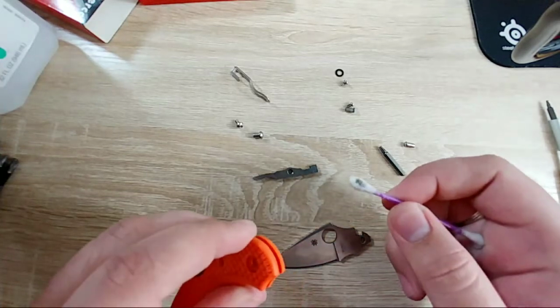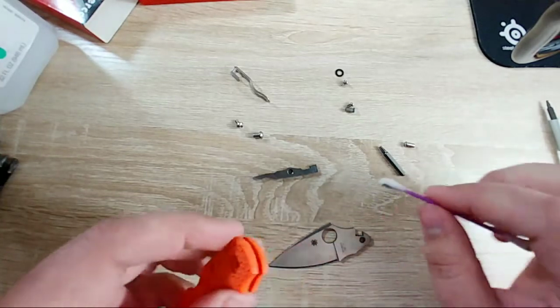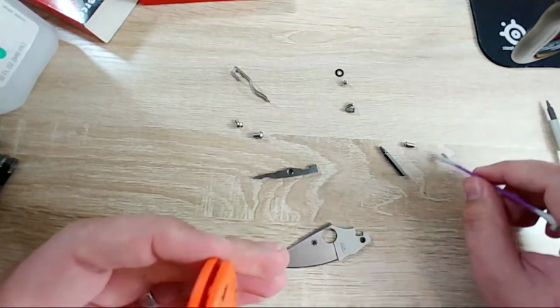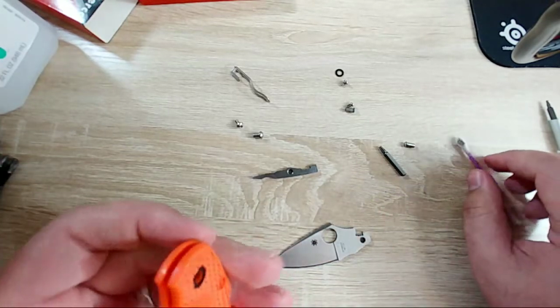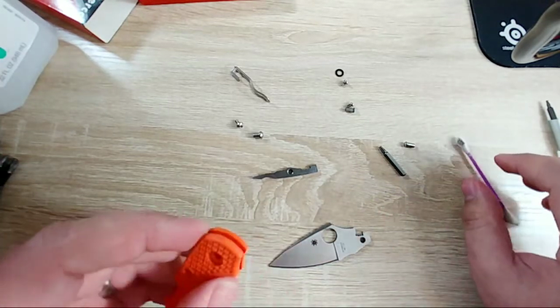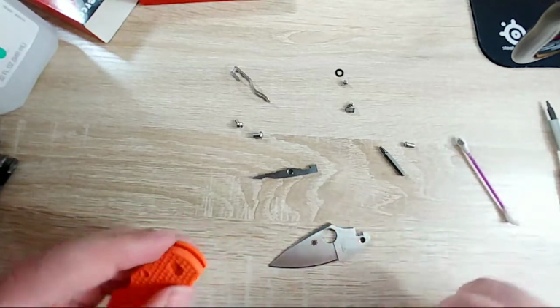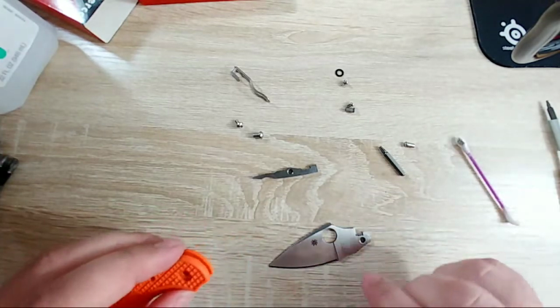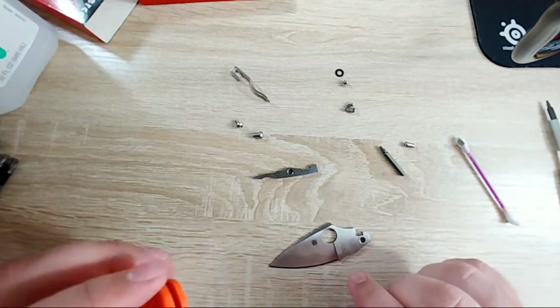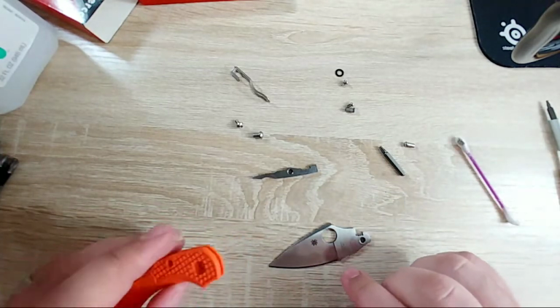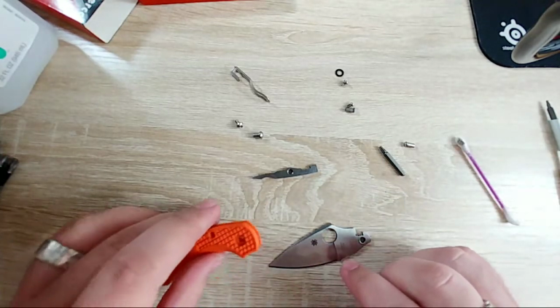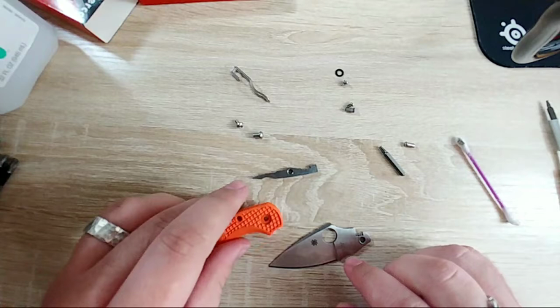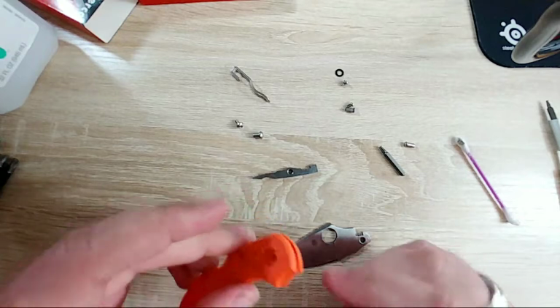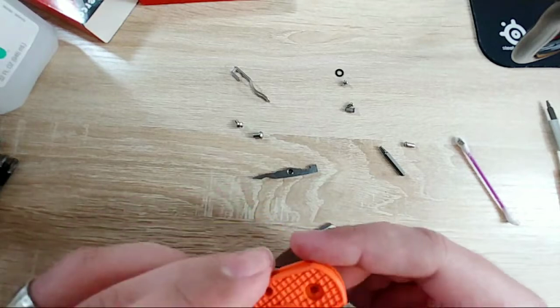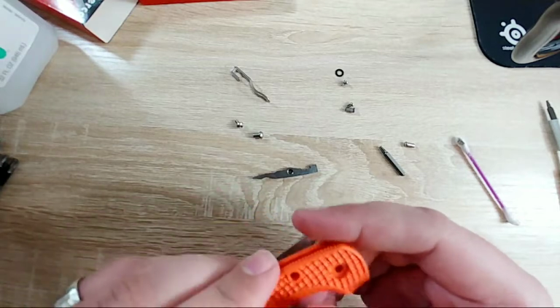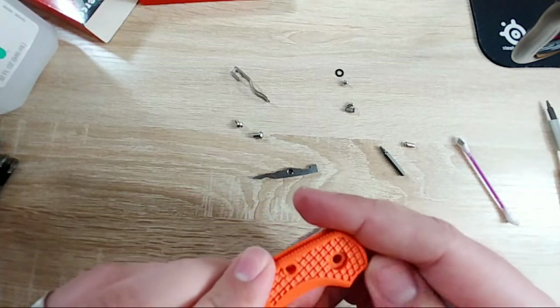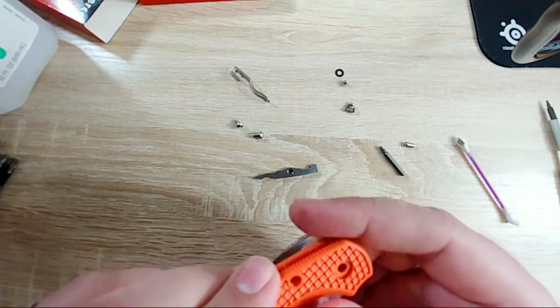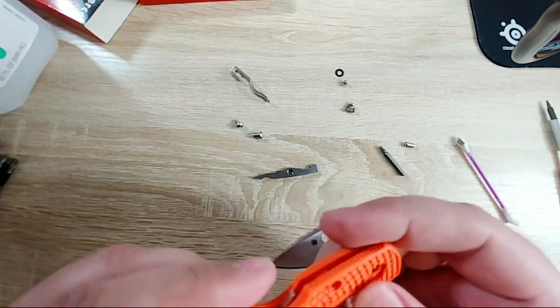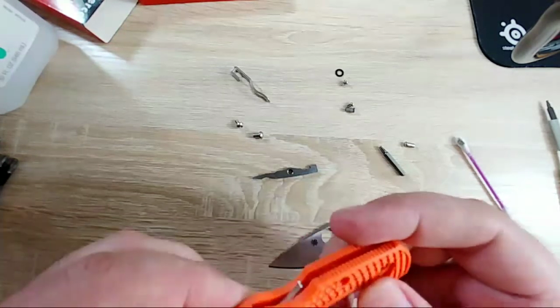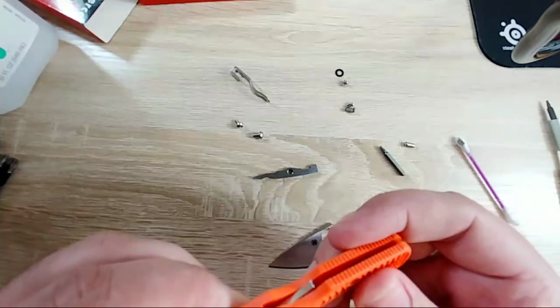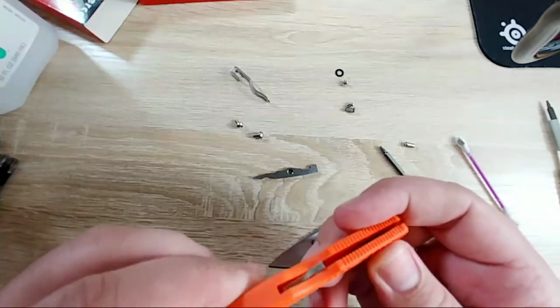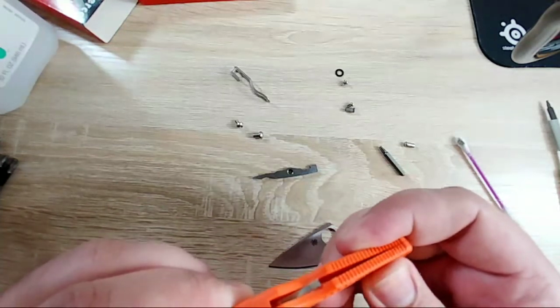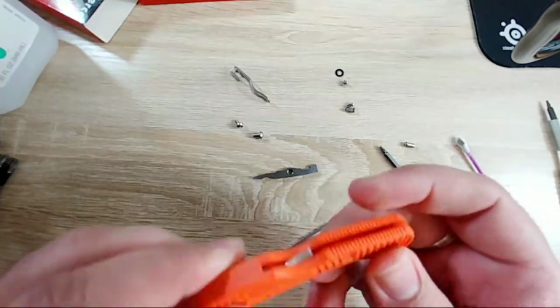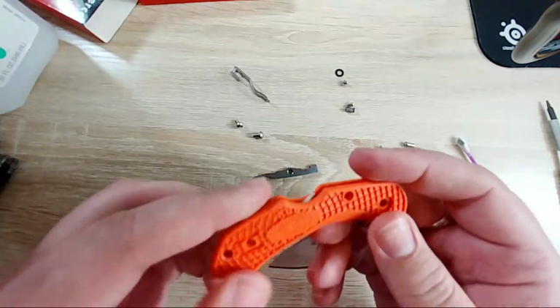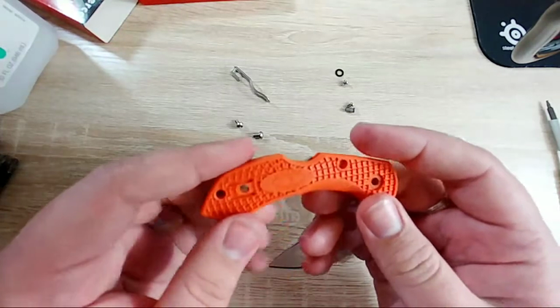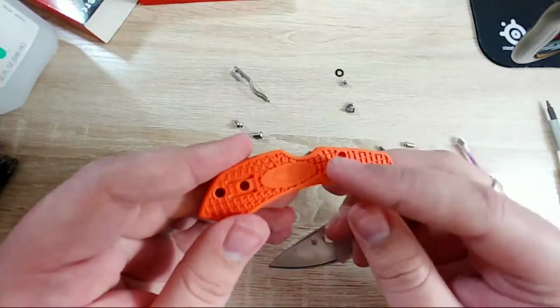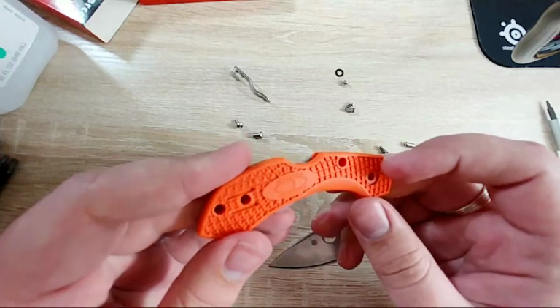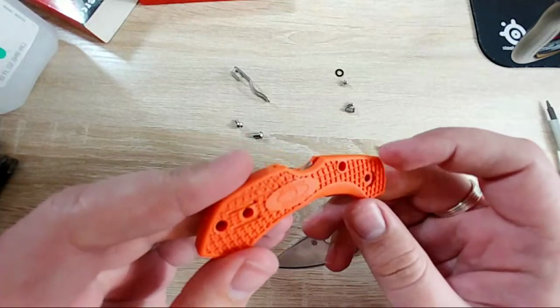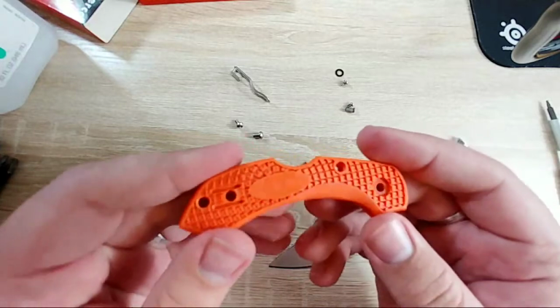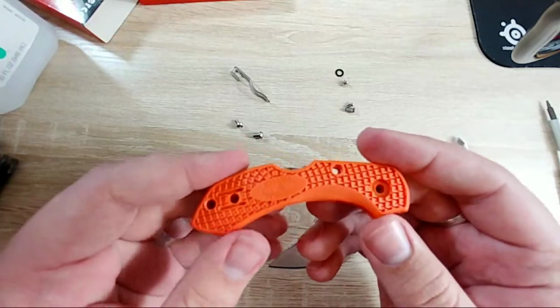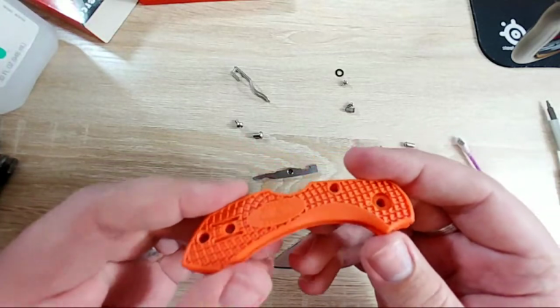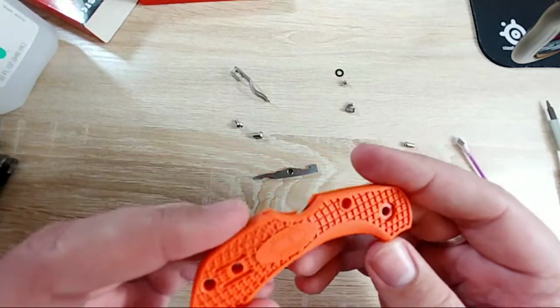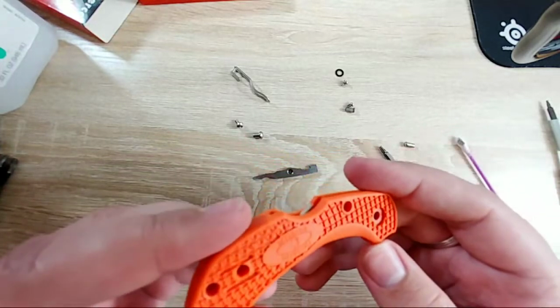Okay, so there's not really much to cleaning this knife. This texture on the FRN handle is just ugly as sin.